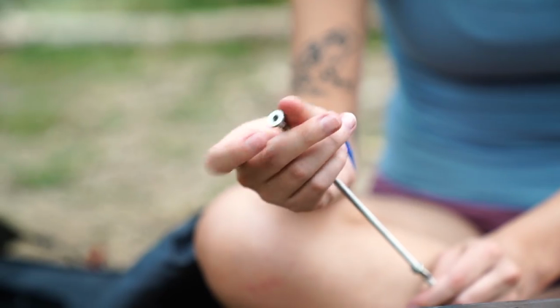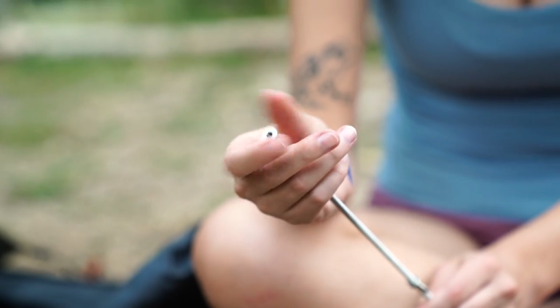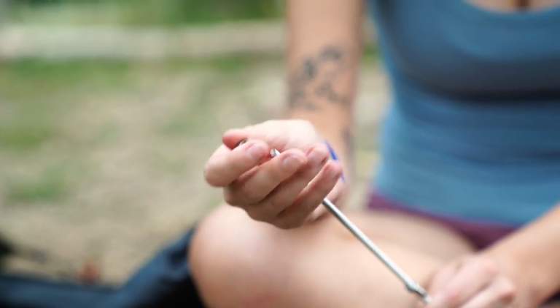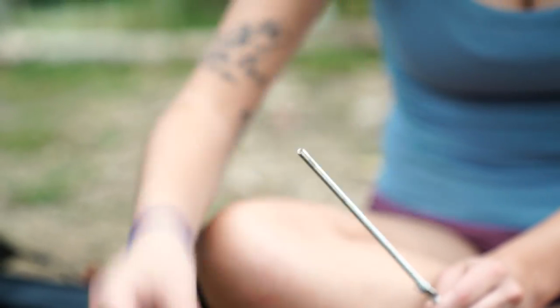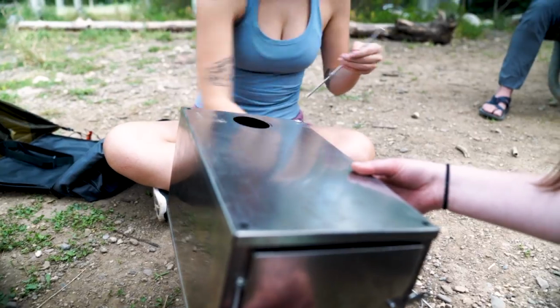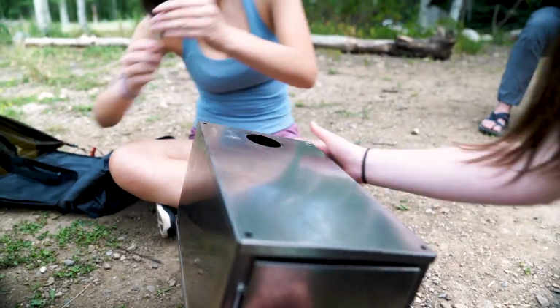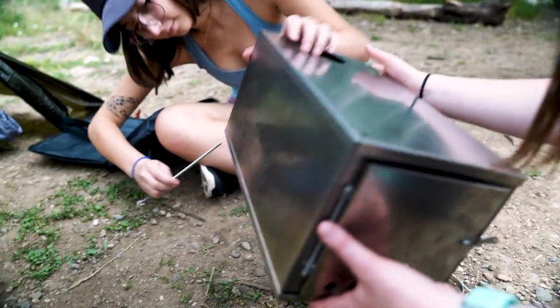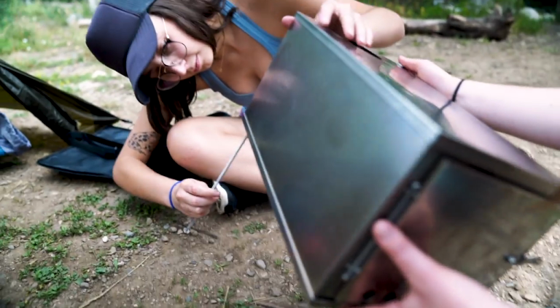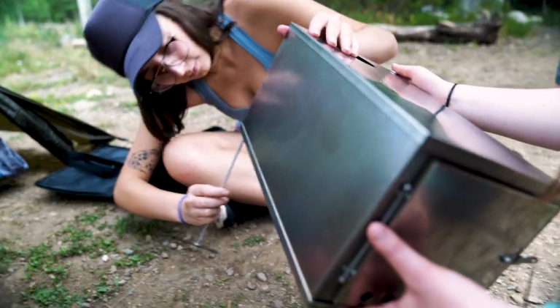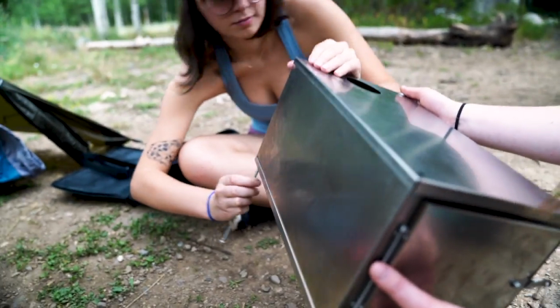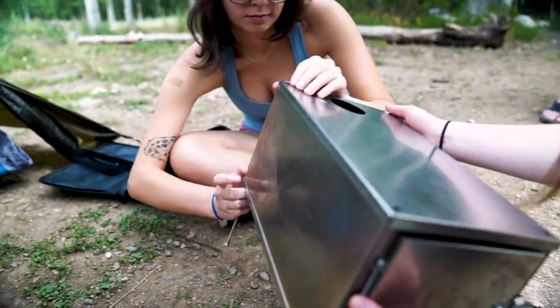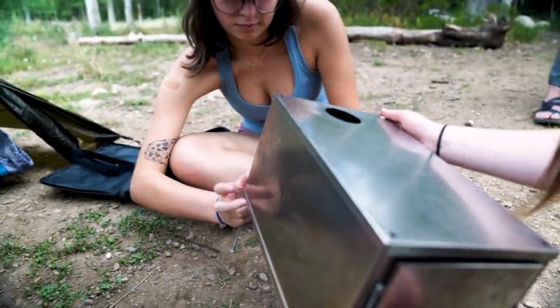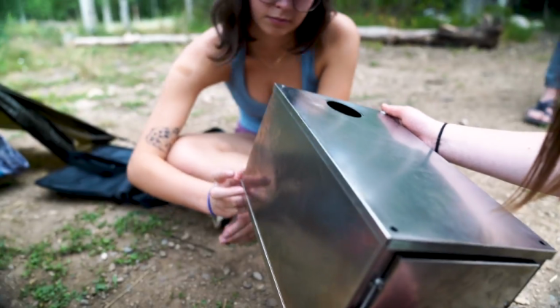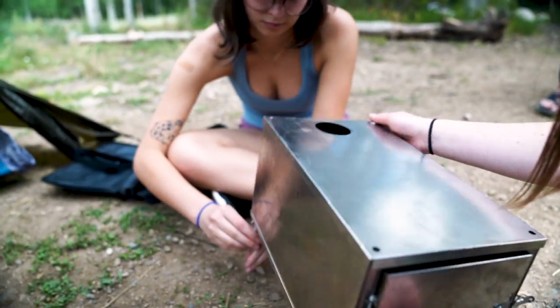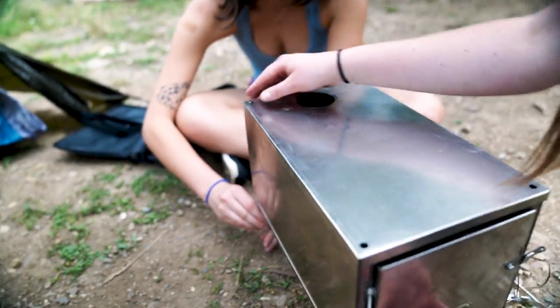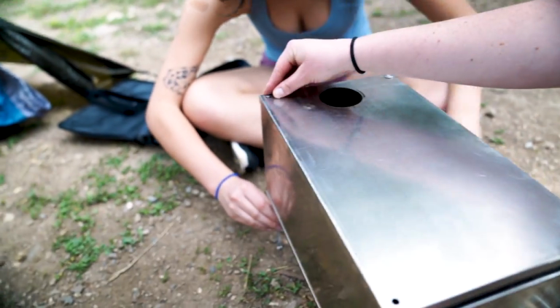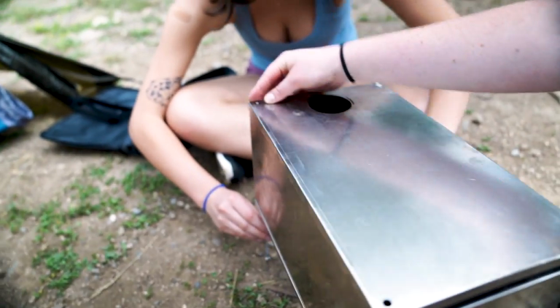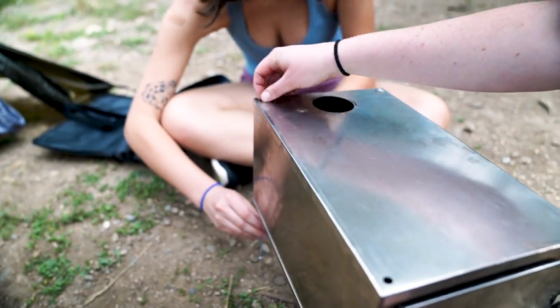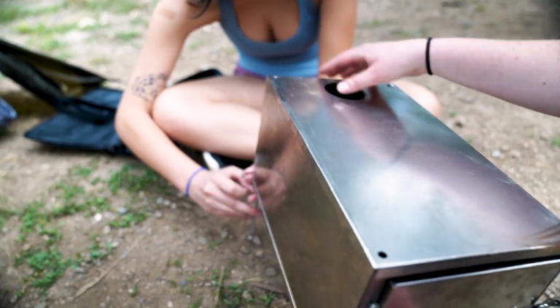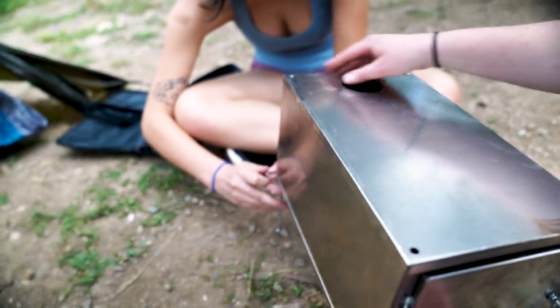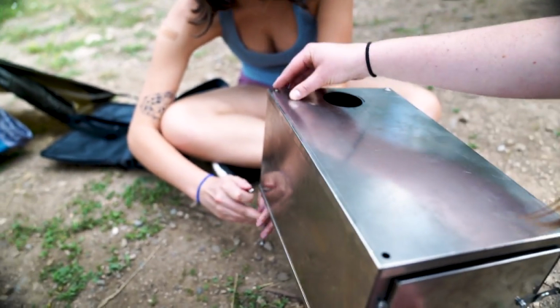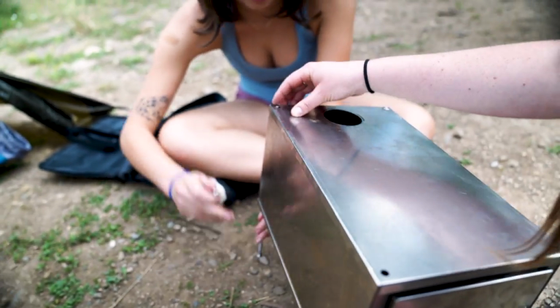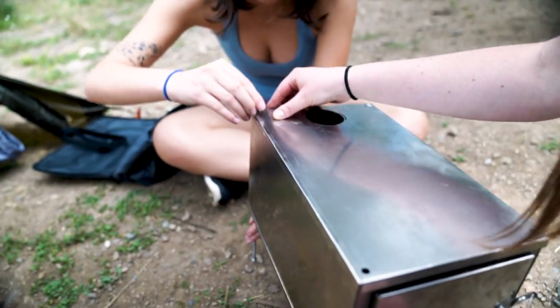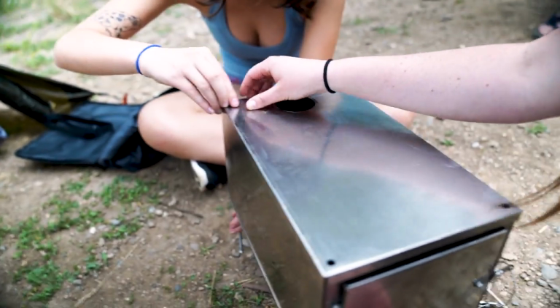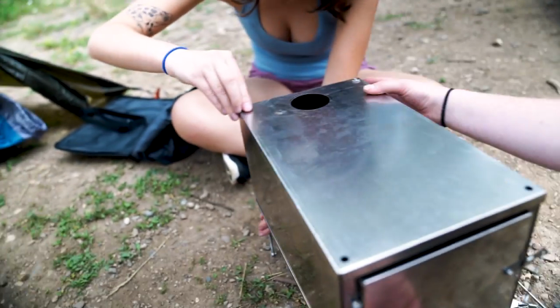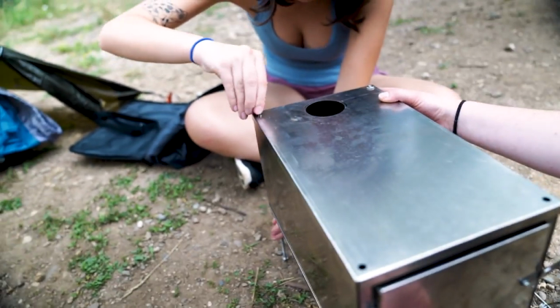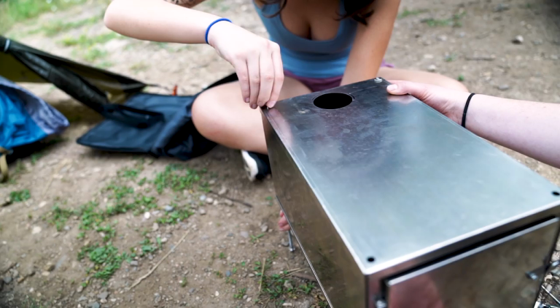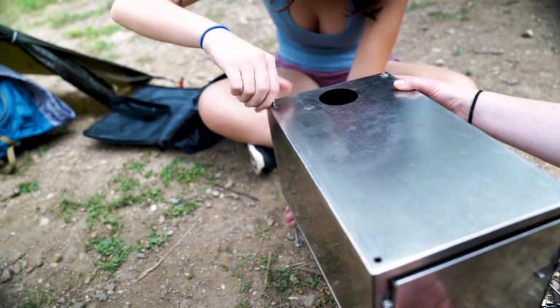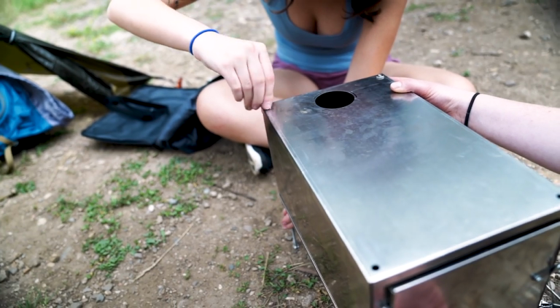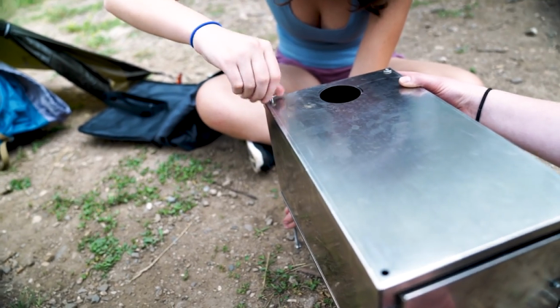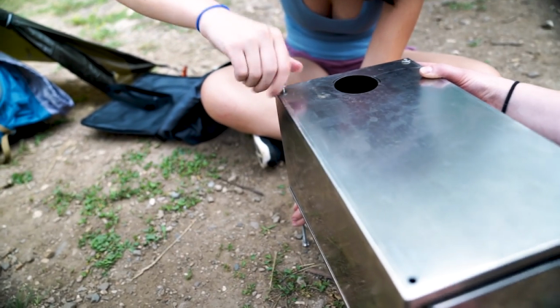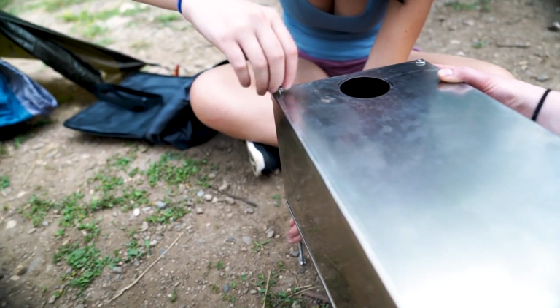Next, unscrew the top nuts and then insert the legs into the stove, wing nuts on the bottom. Once you have inserted the legs, make sure to screw the top nuts to the top of the legs, securing the stove body.